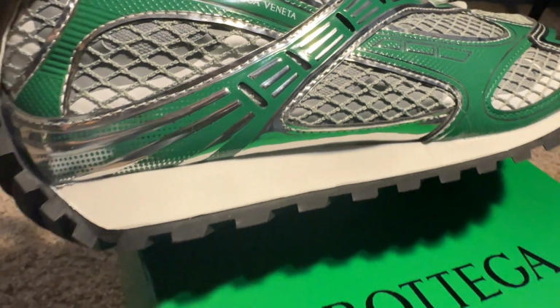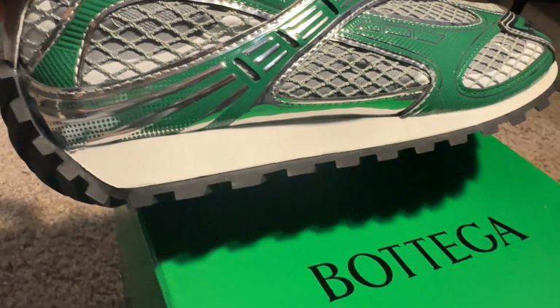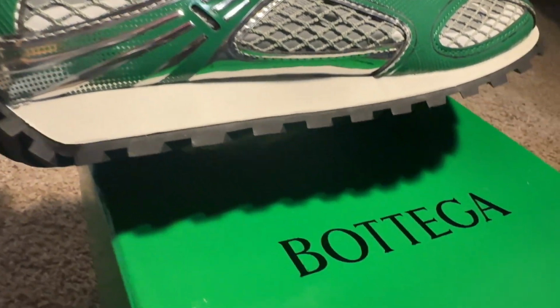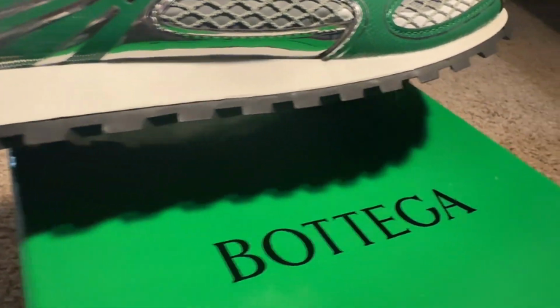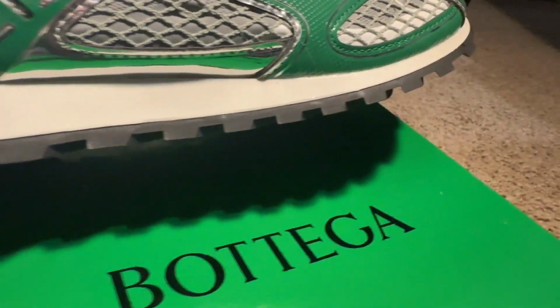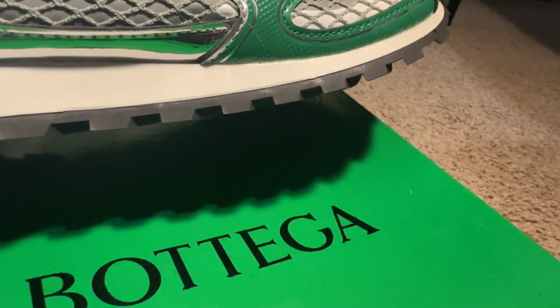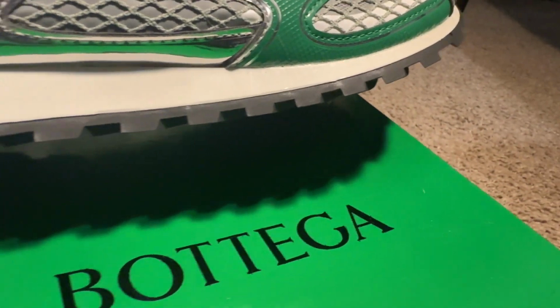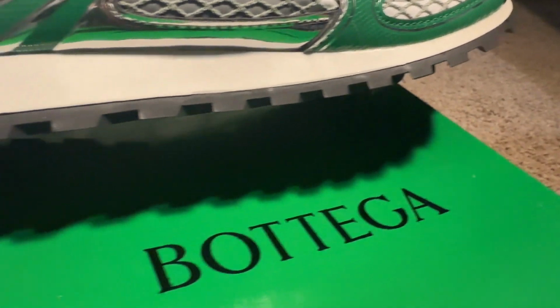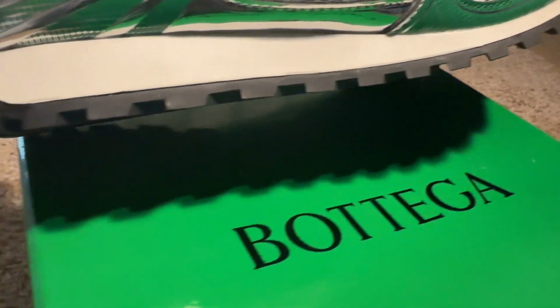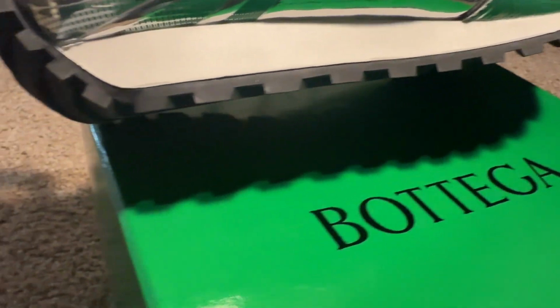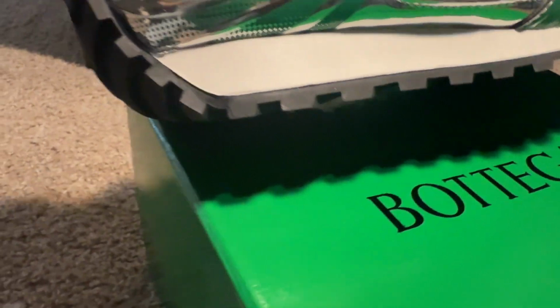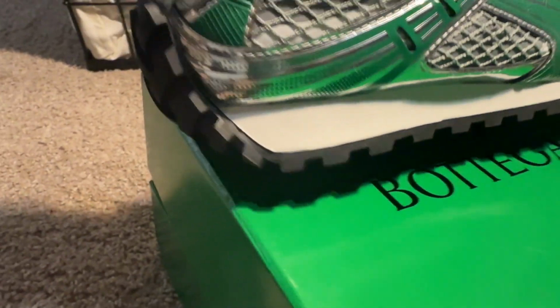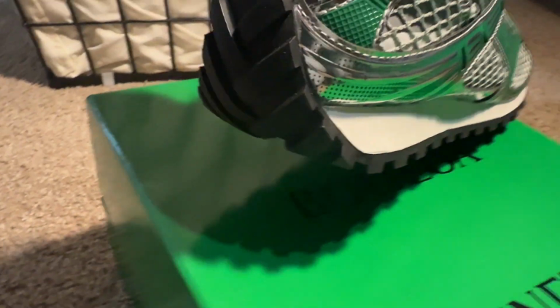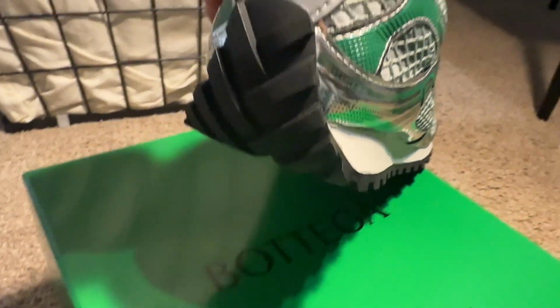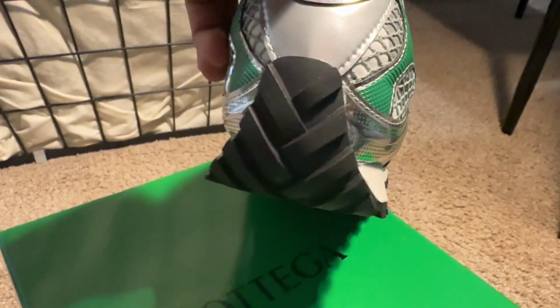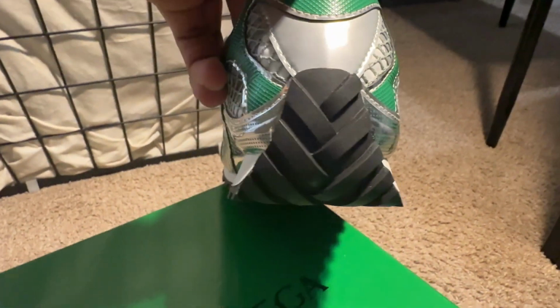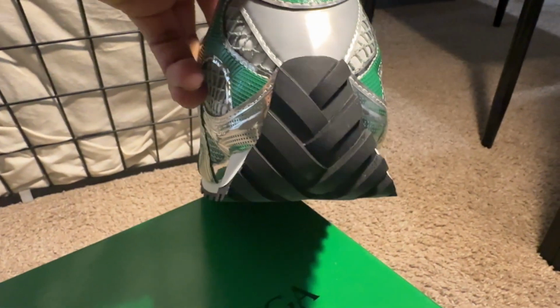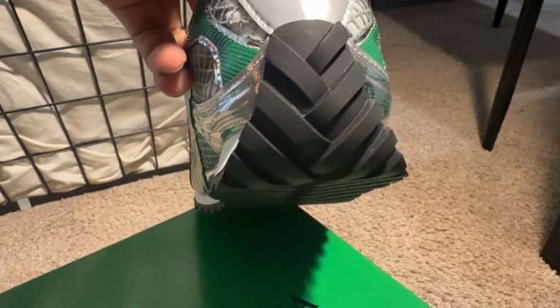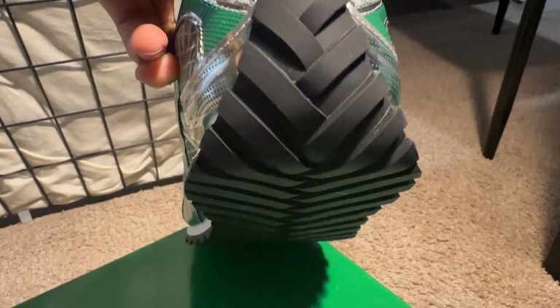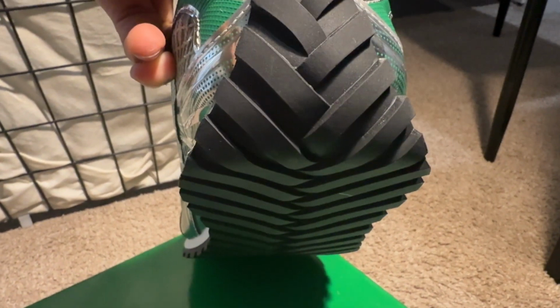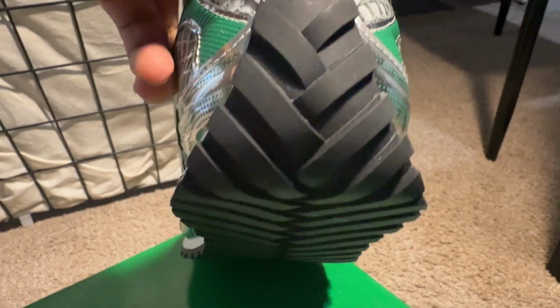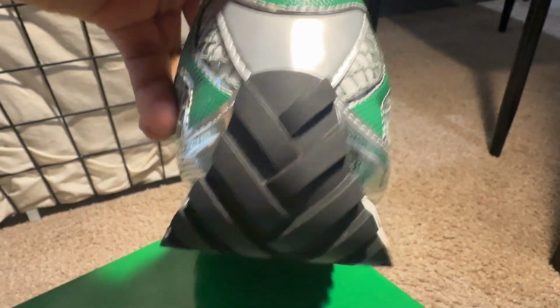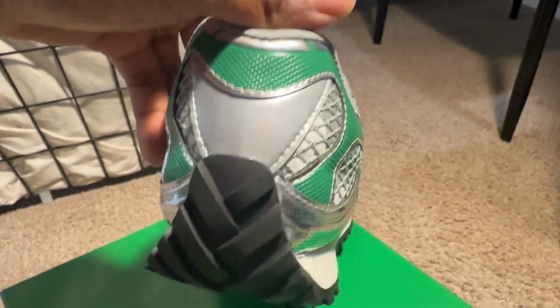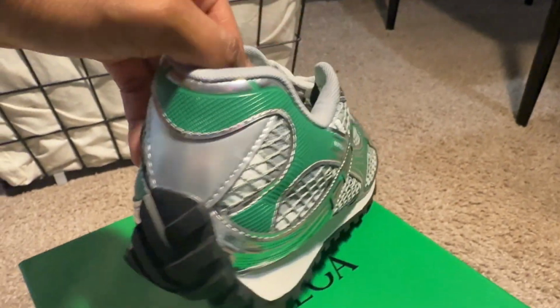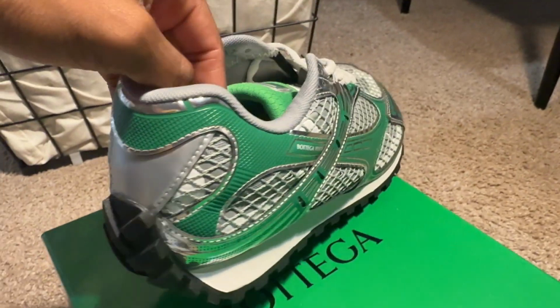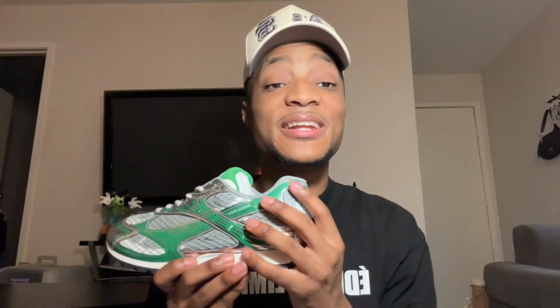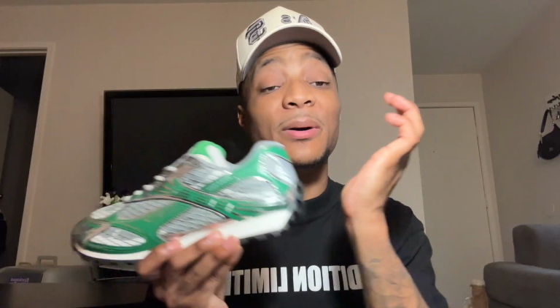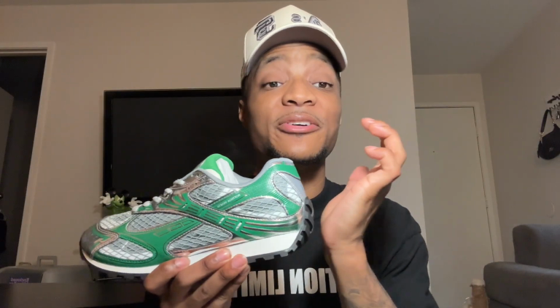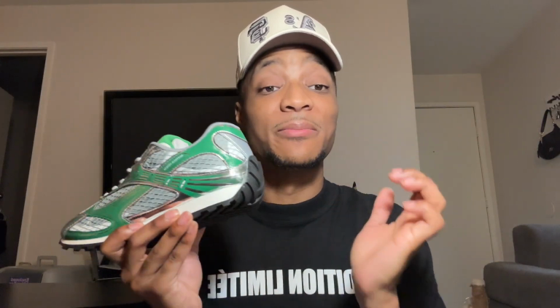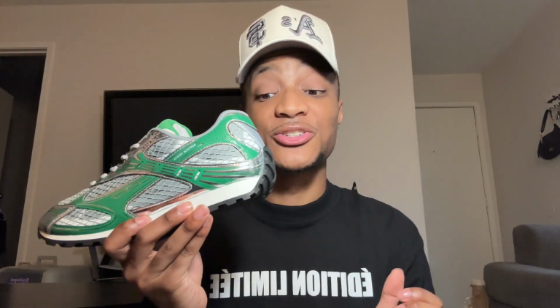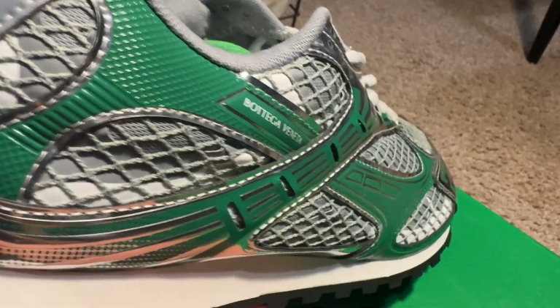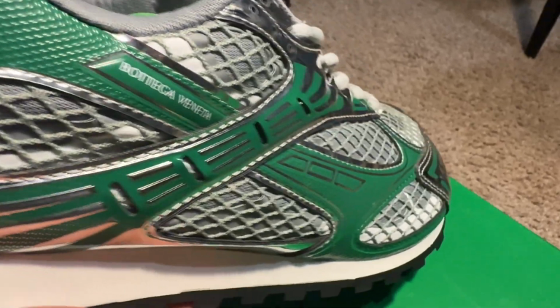Moving up to the midsole, it is mostly white but it does have these black accents going across at the bottom as well. As we follow it towards the back of the shoe, that woven black material comes all the way up across the heel, giving it like a bumper feel to the back of the shoe.